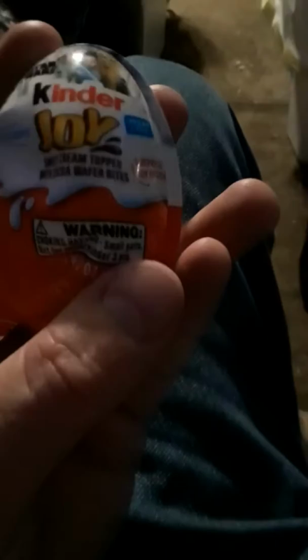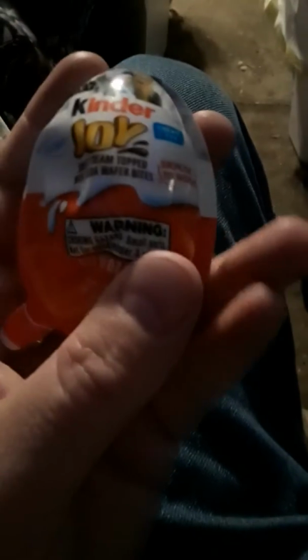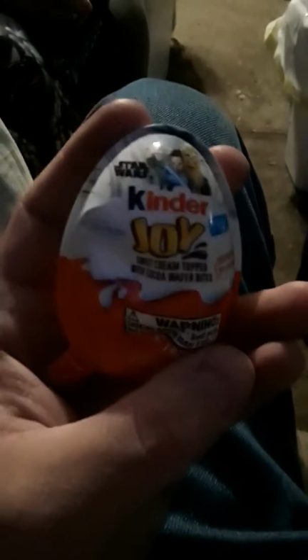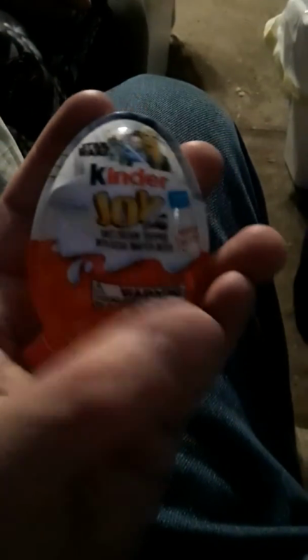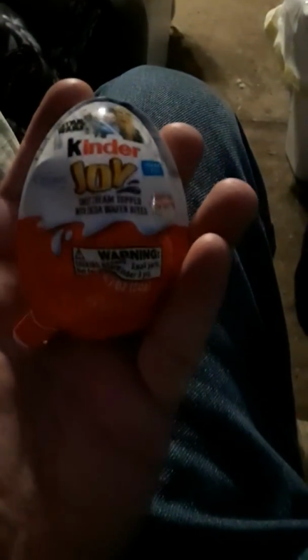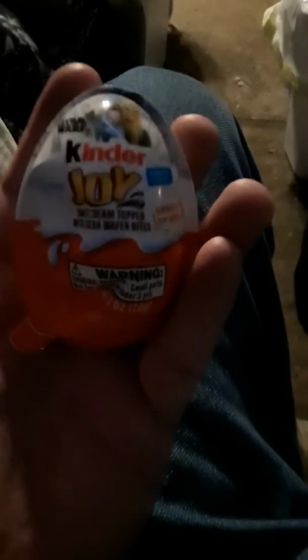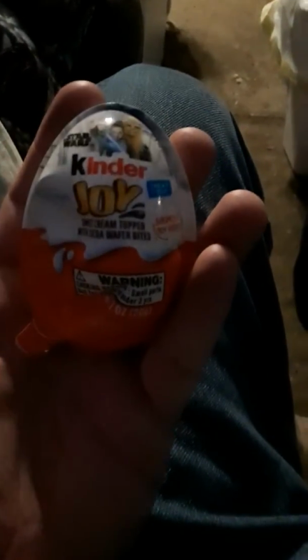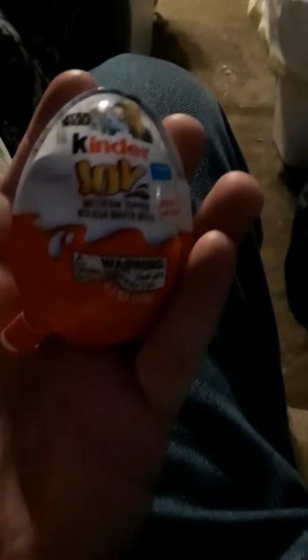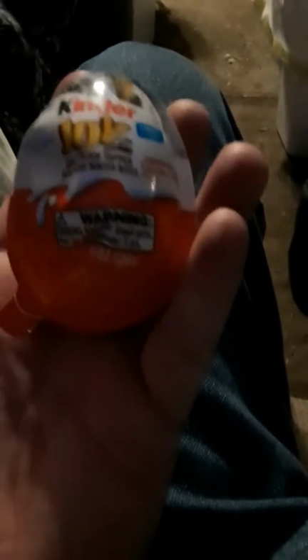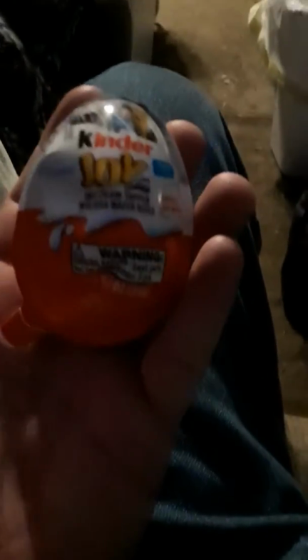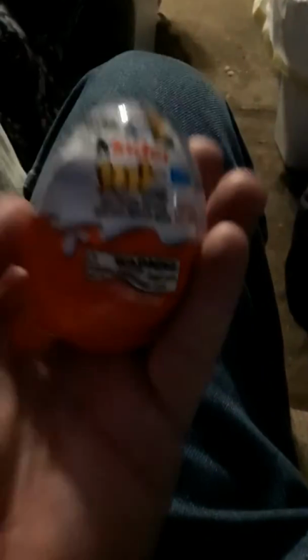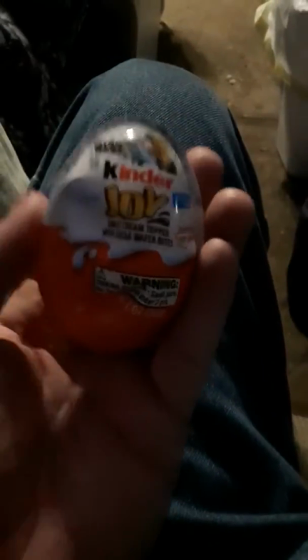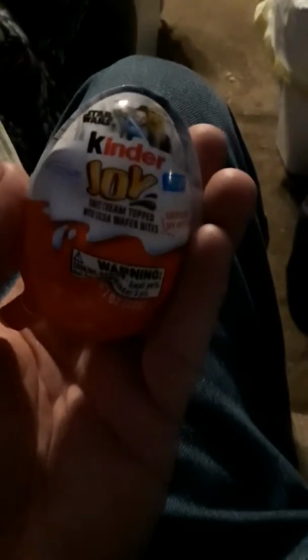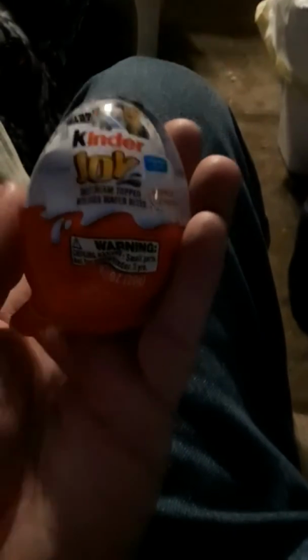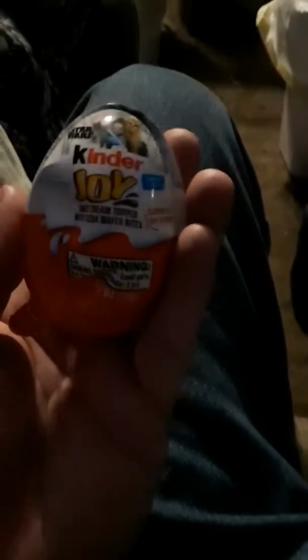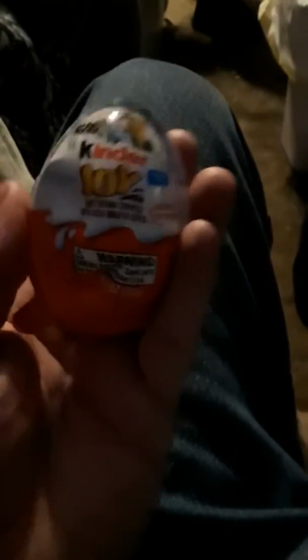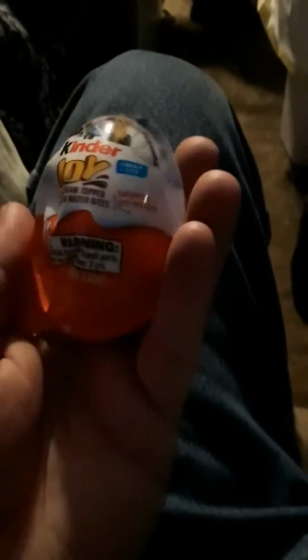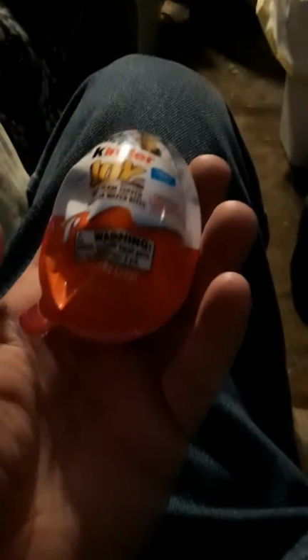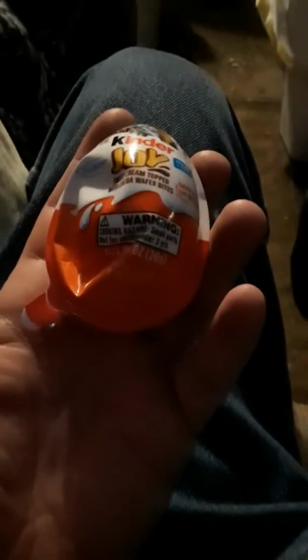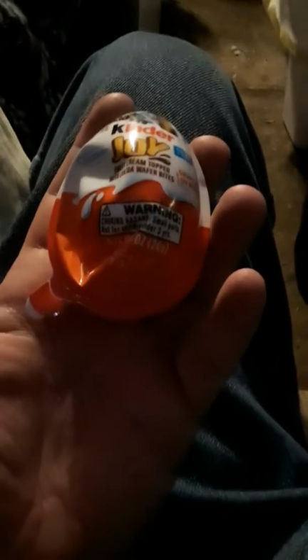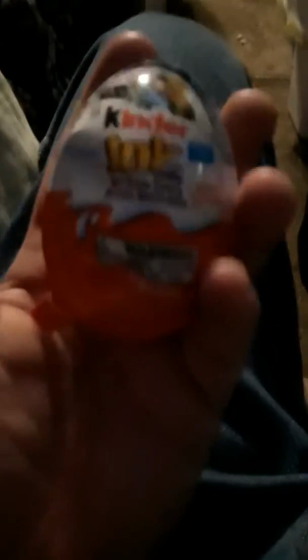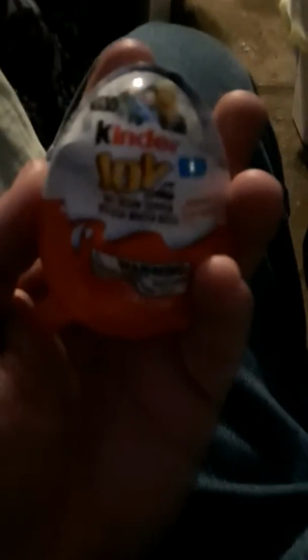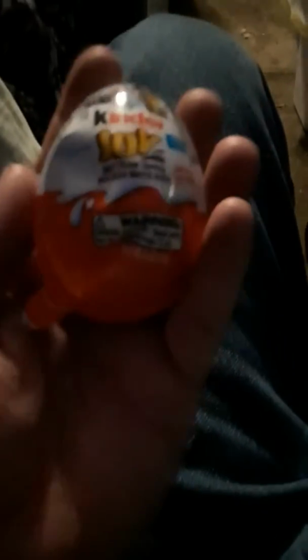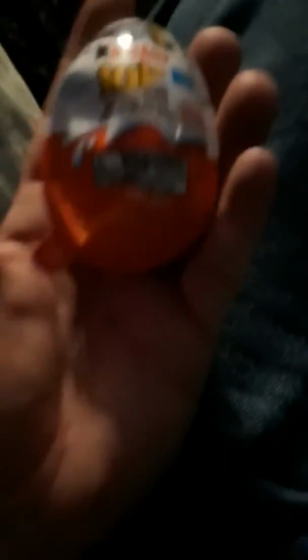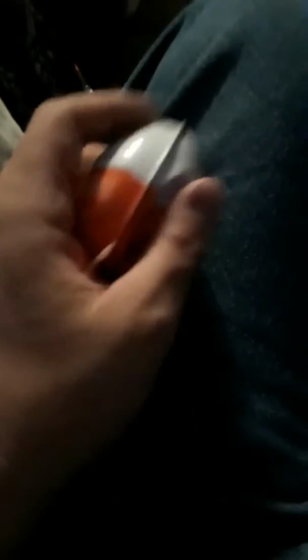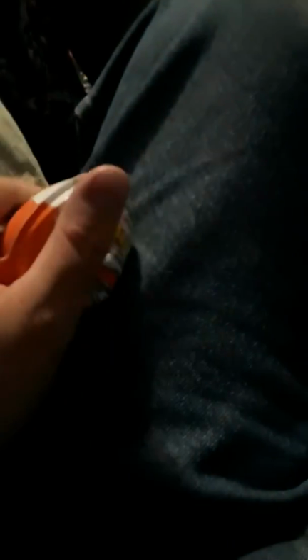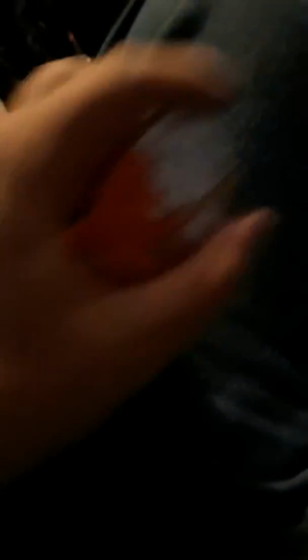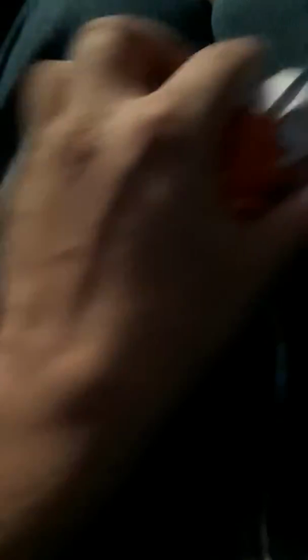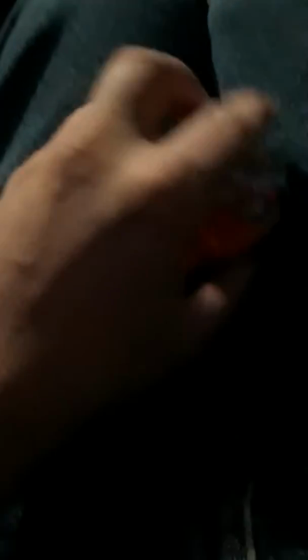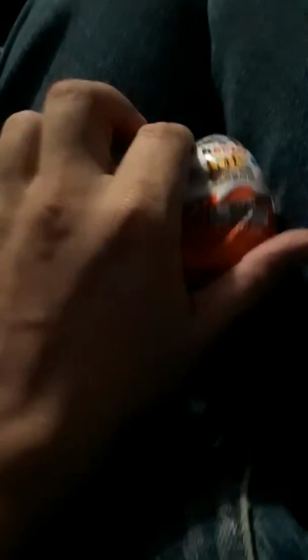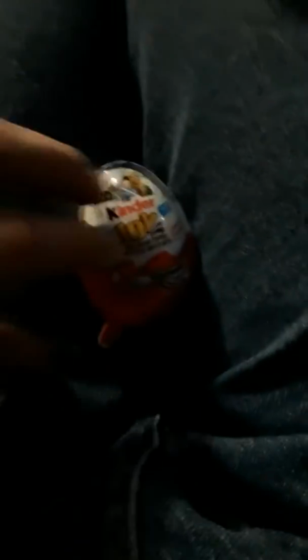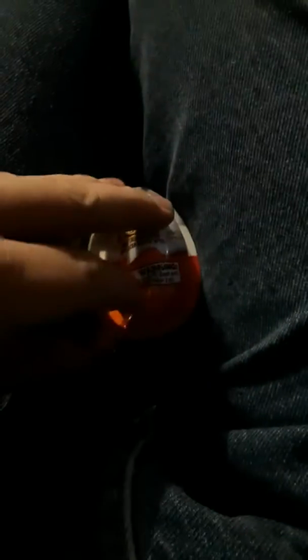I'm gonna have the Star Wars toy. They were at Dollar Tree, so check your Dollar Trees out, guys, because they have Kinder eggs for only a dollar!